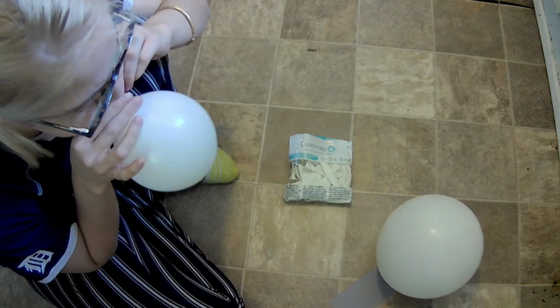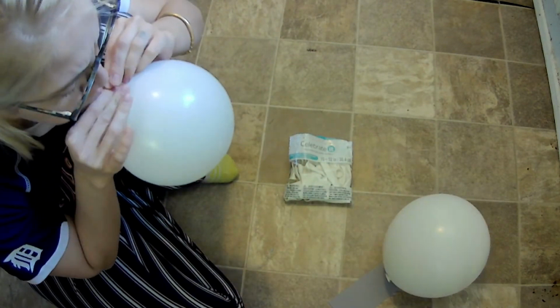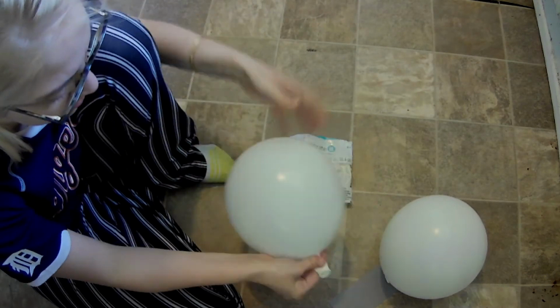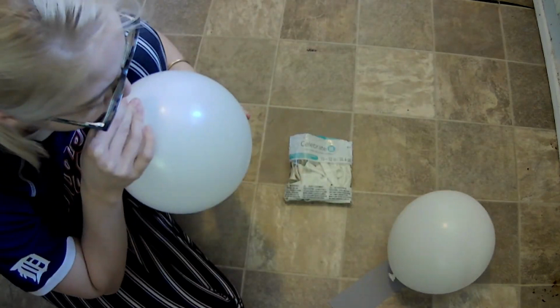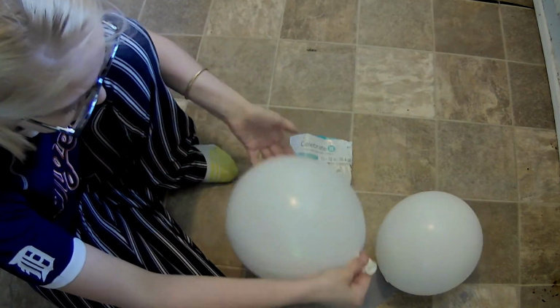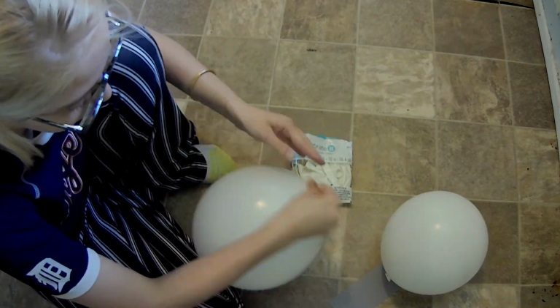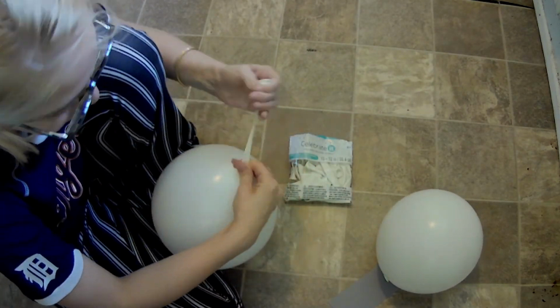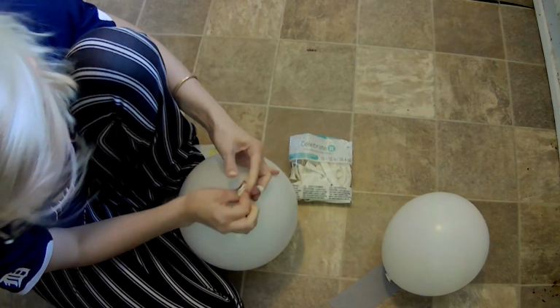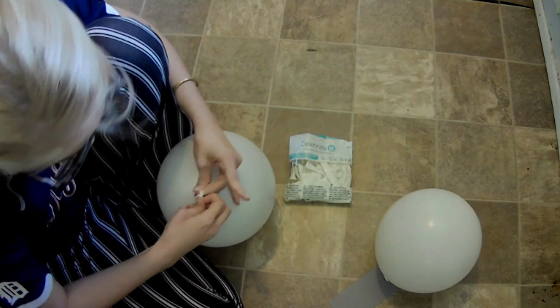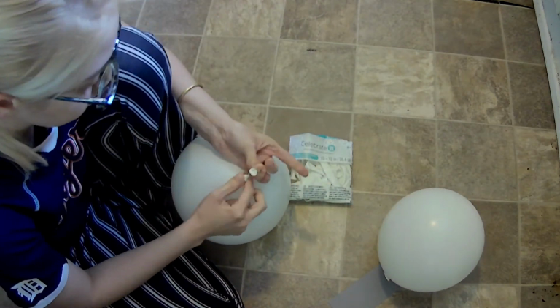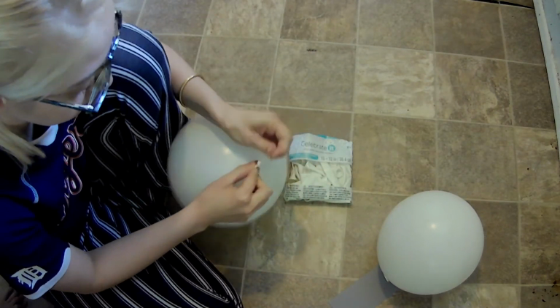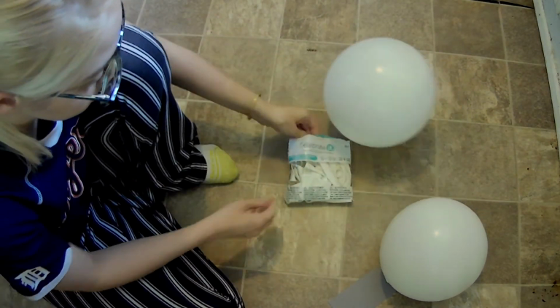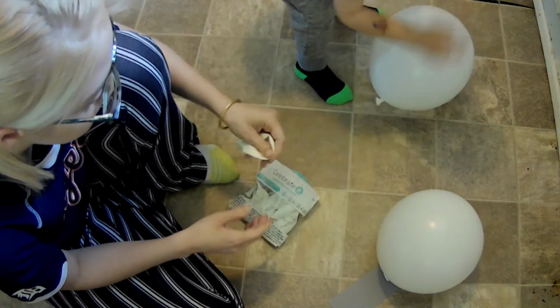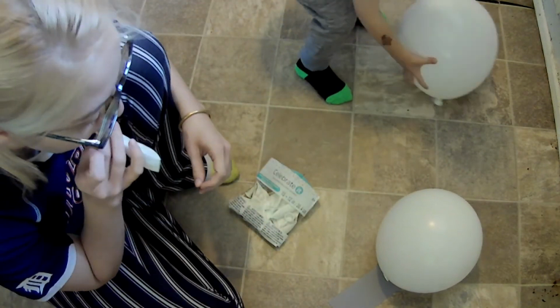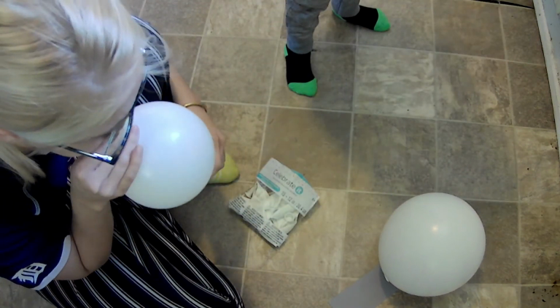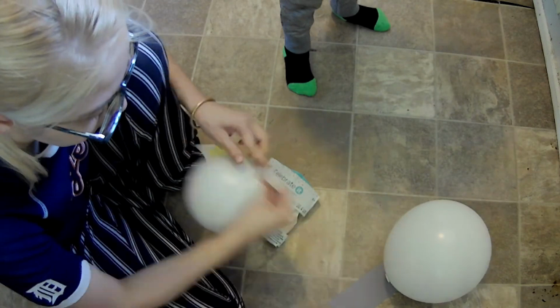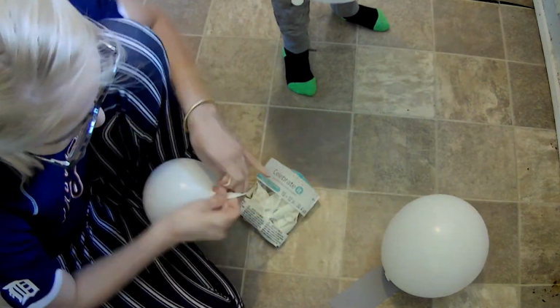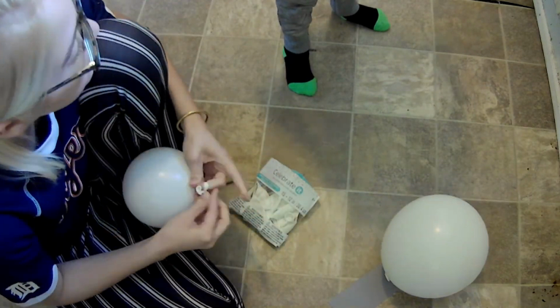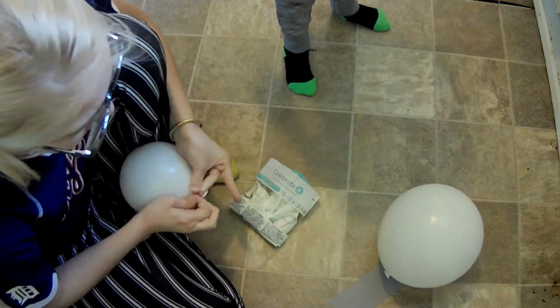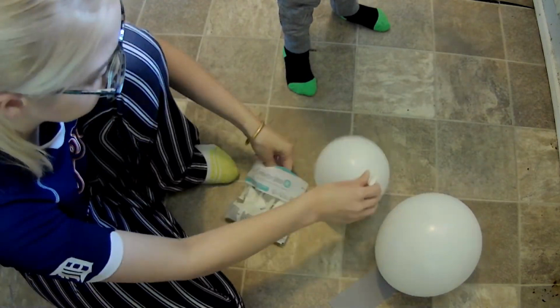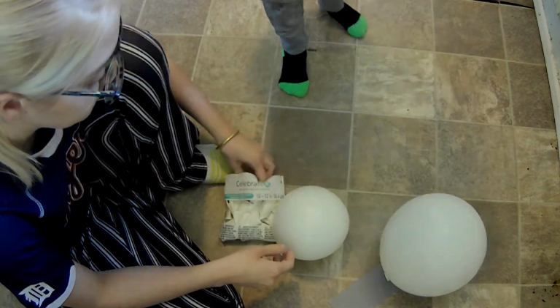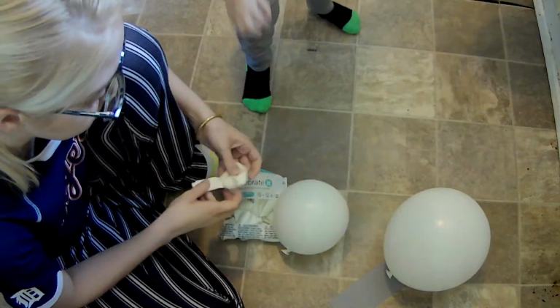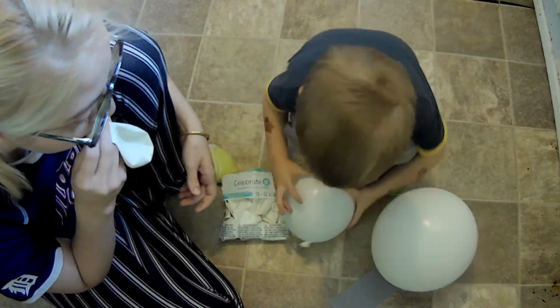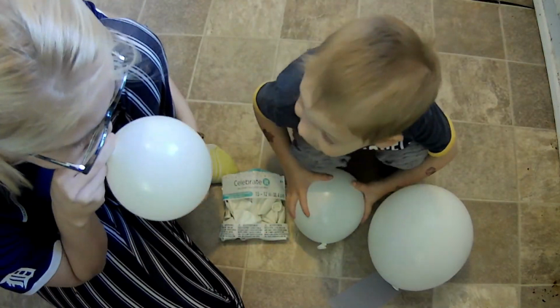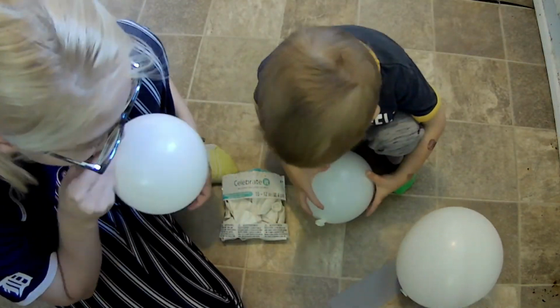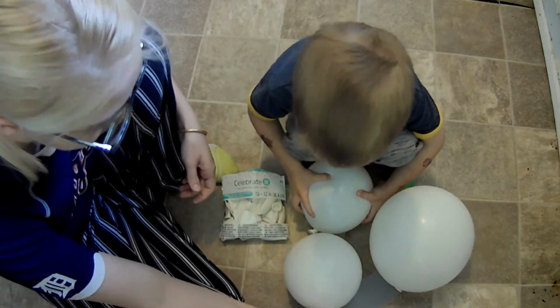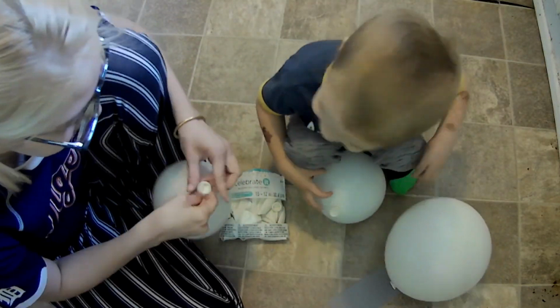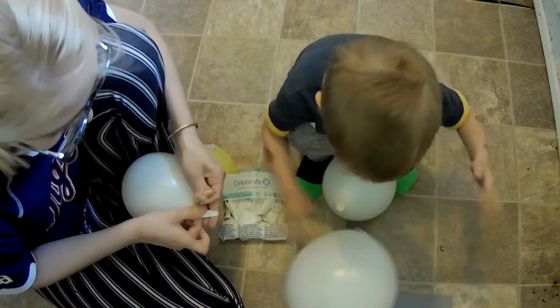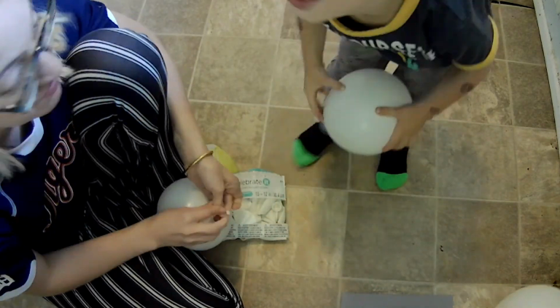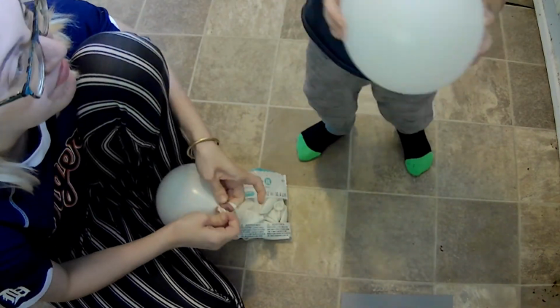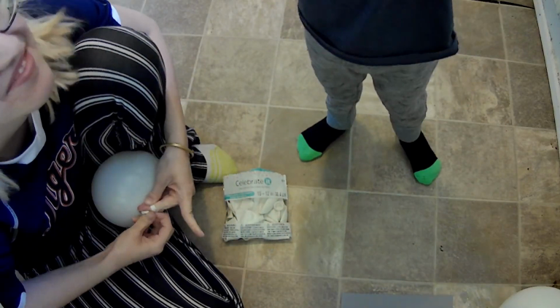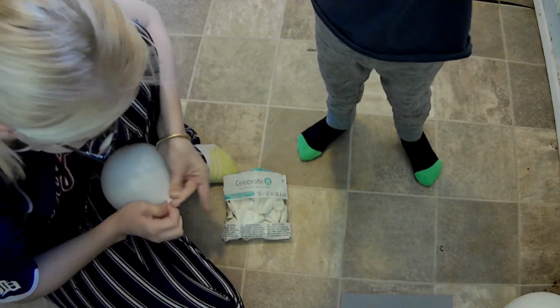Then cut newspaper into two by four inch strips. Pour a little bit of water into Elmer's glue to make it stretch a little further. Coat the front and back of each strip before smoothing it onto the balloon.